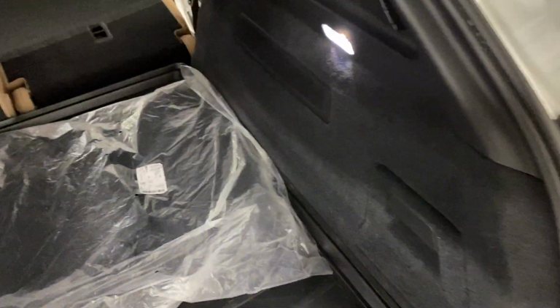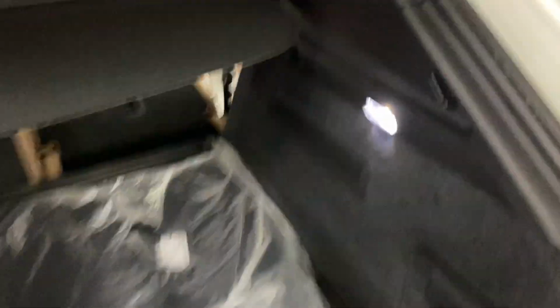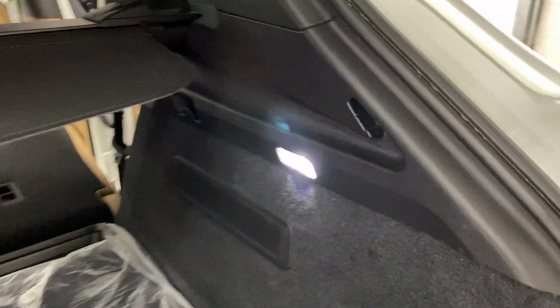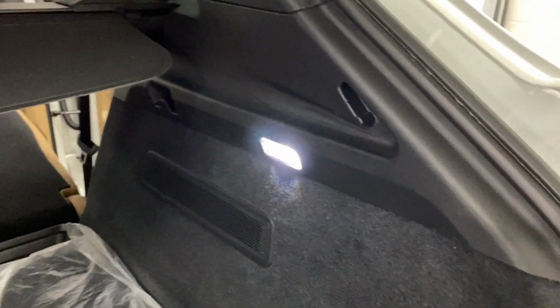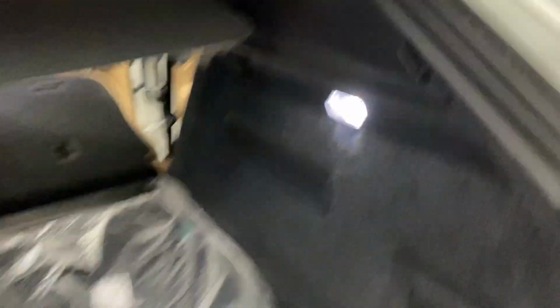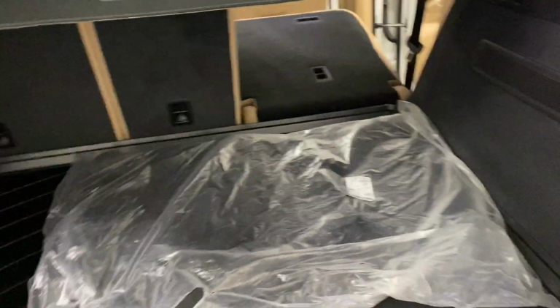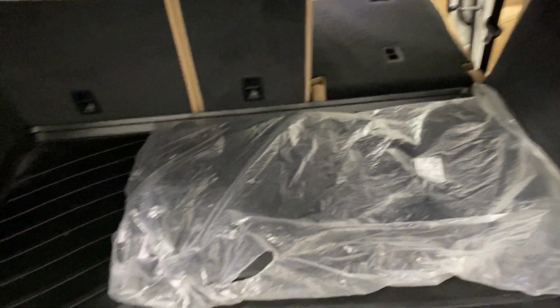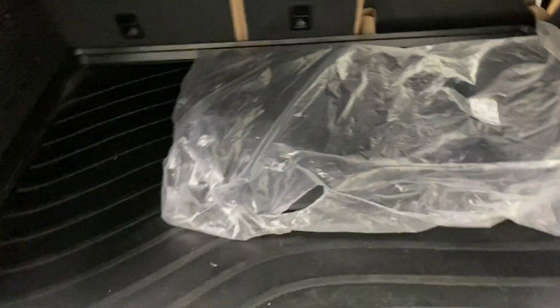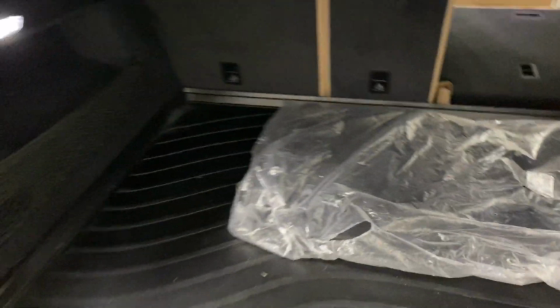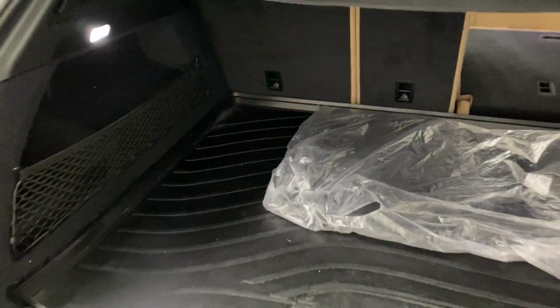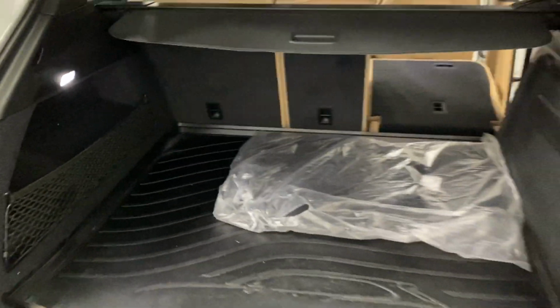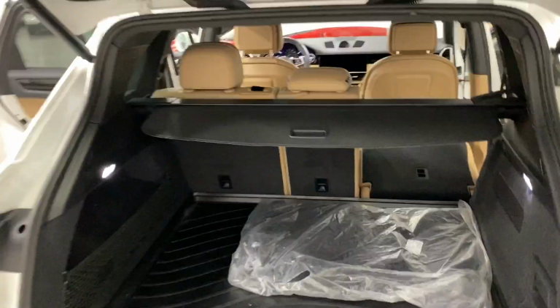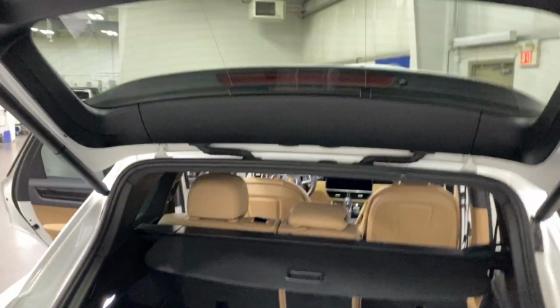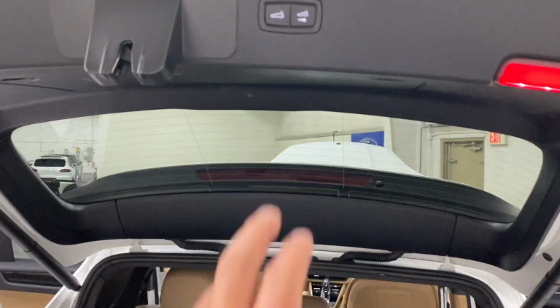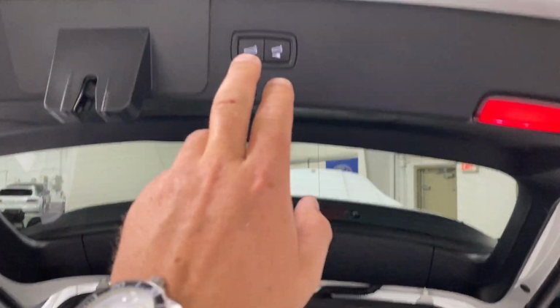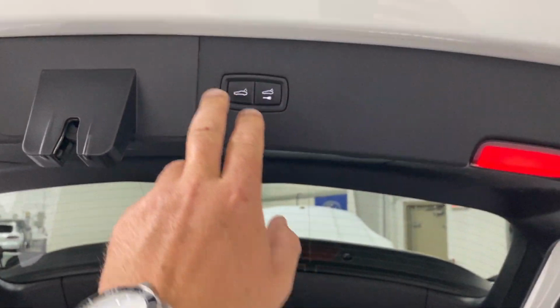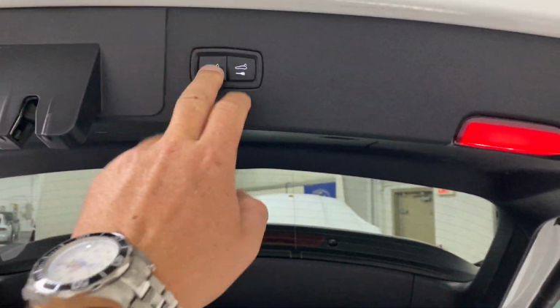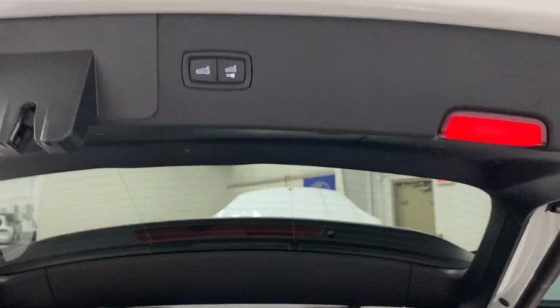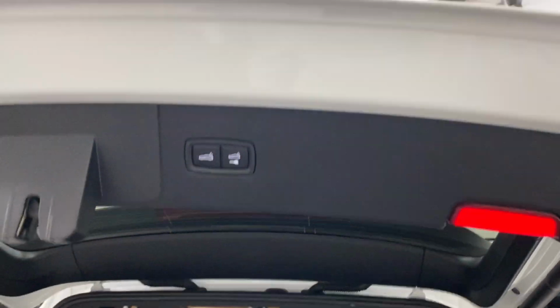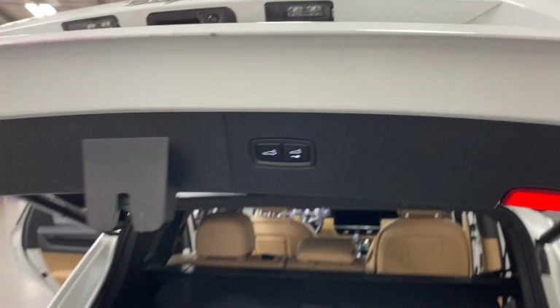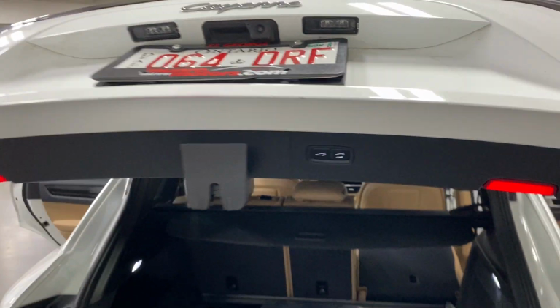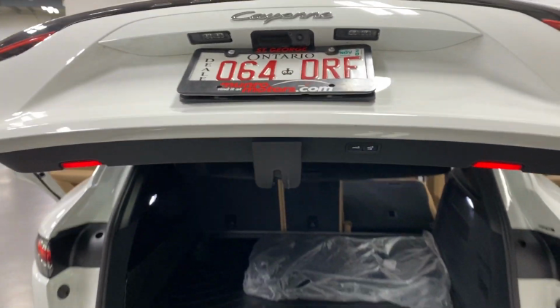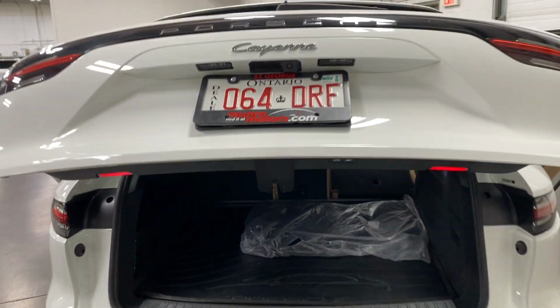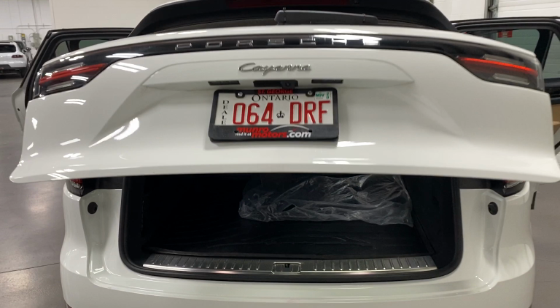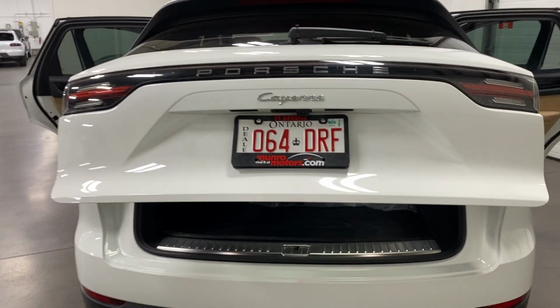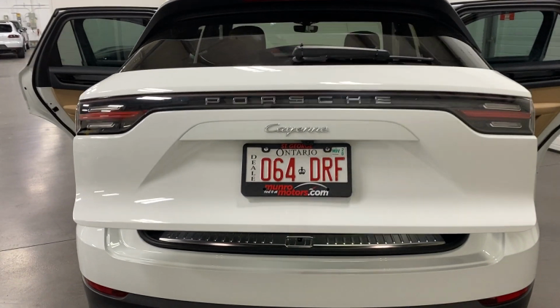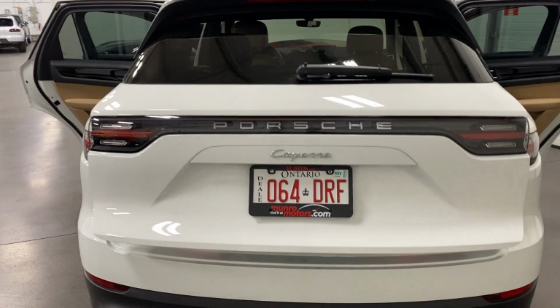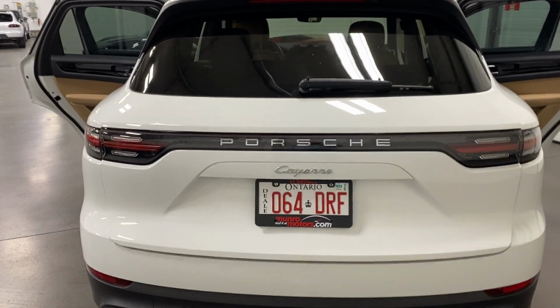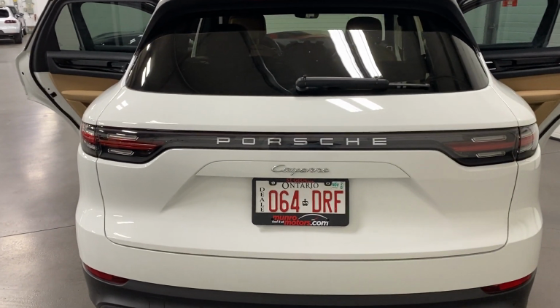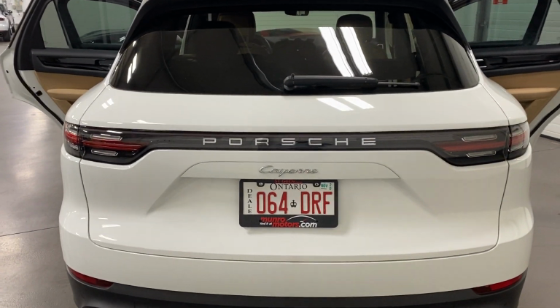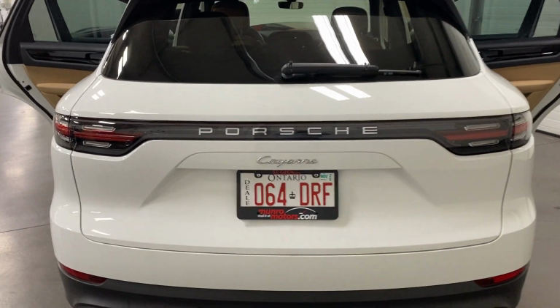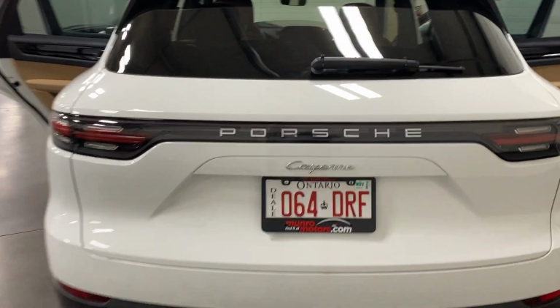It's got LED lighting in the trunk and also a power liftgate — just click the button and it closes nicely, very neat looking.